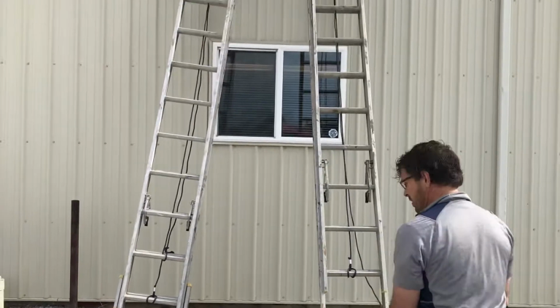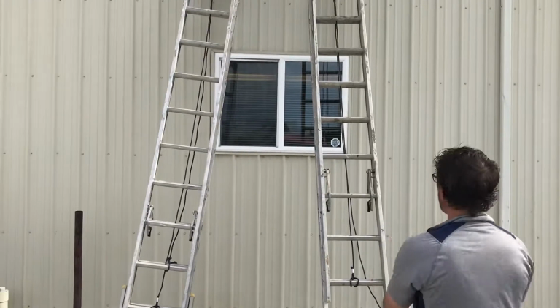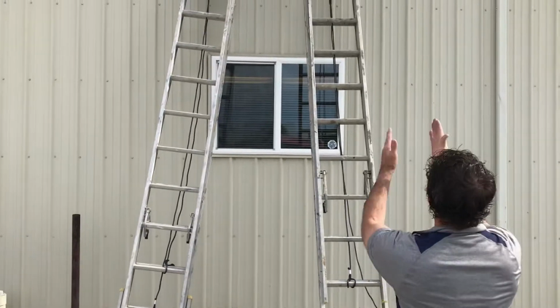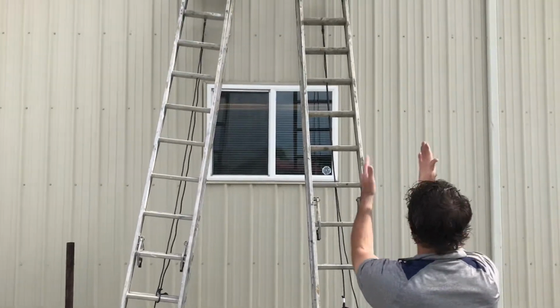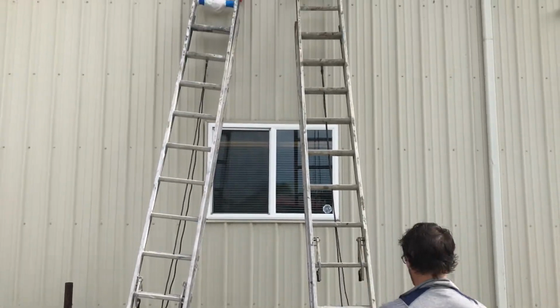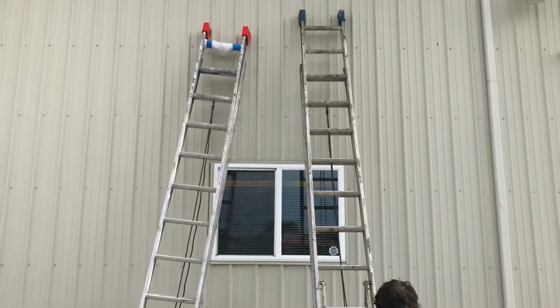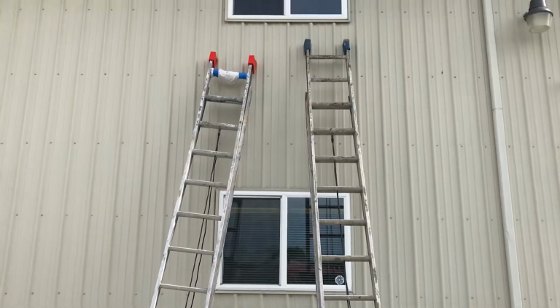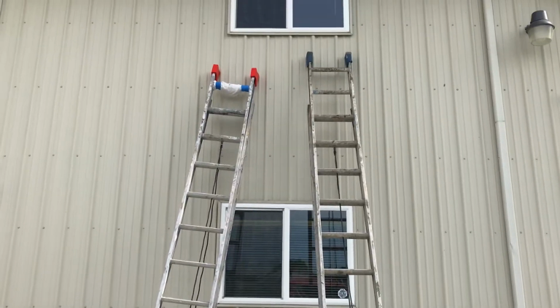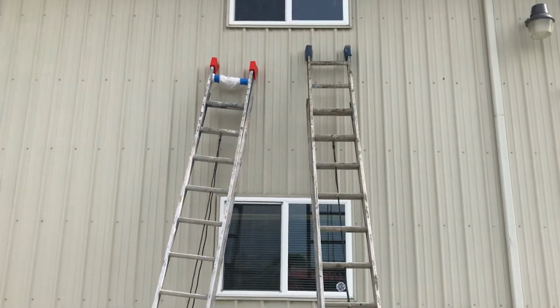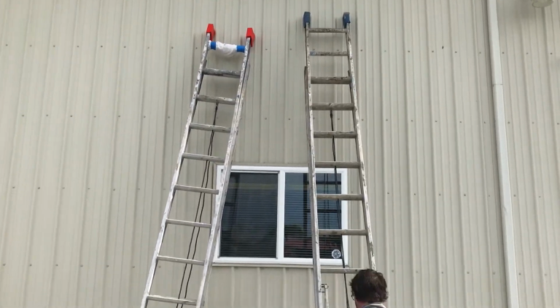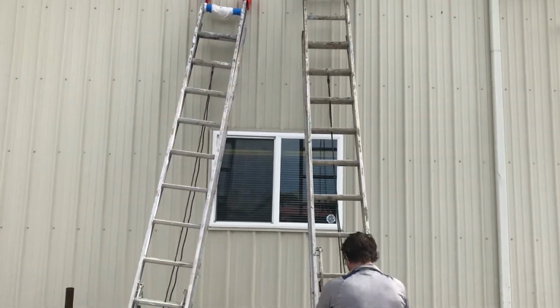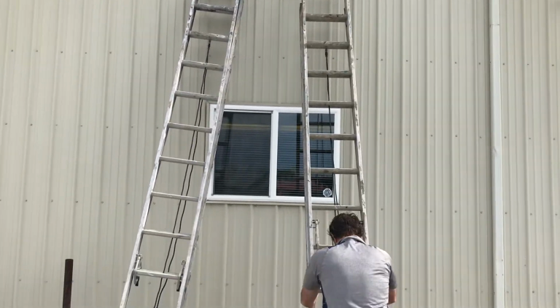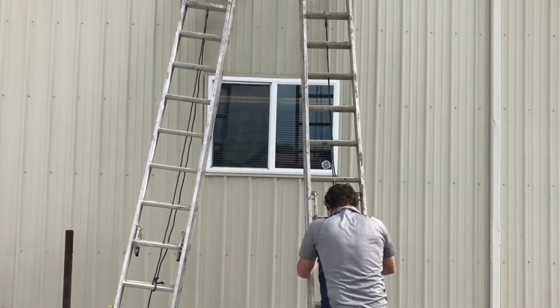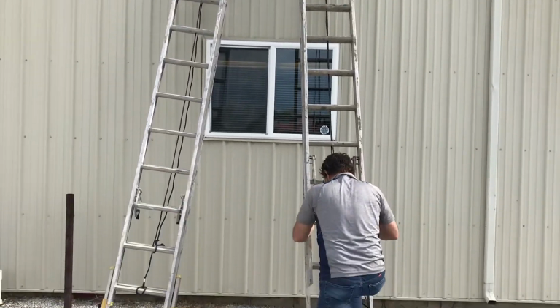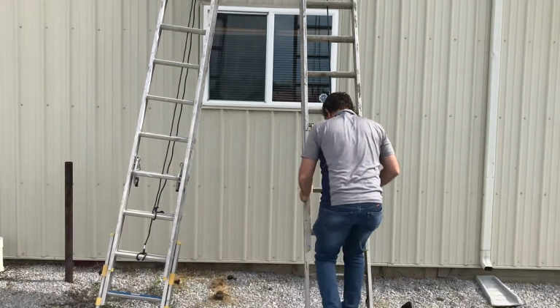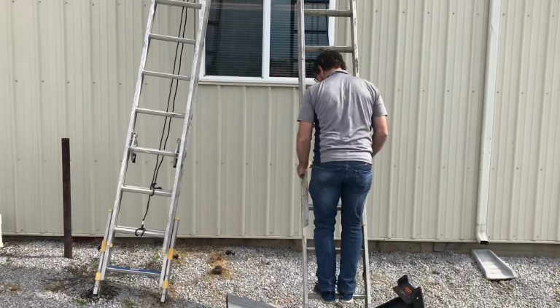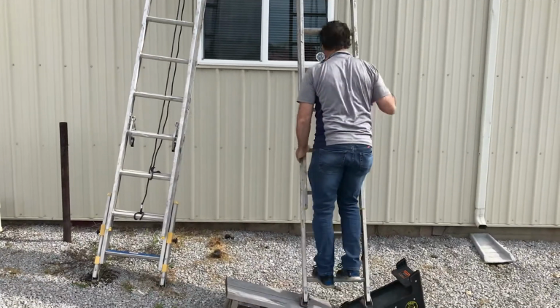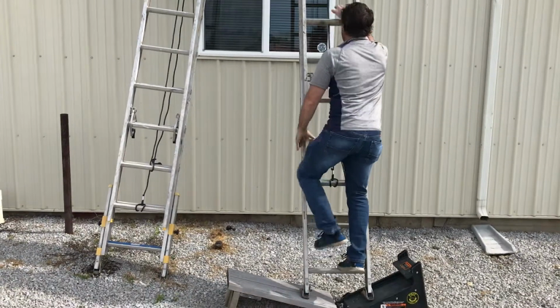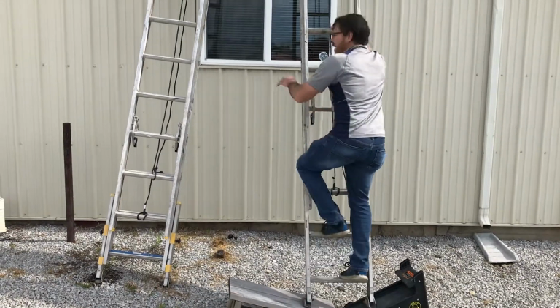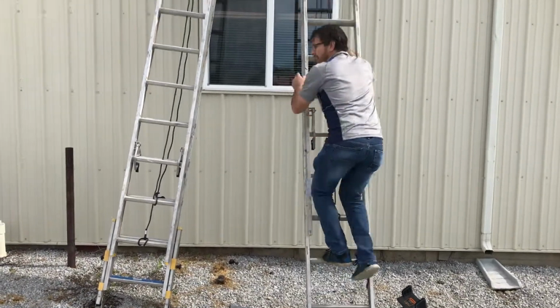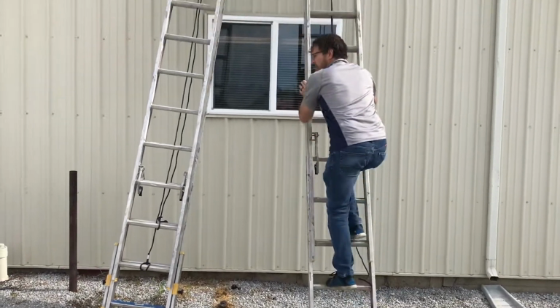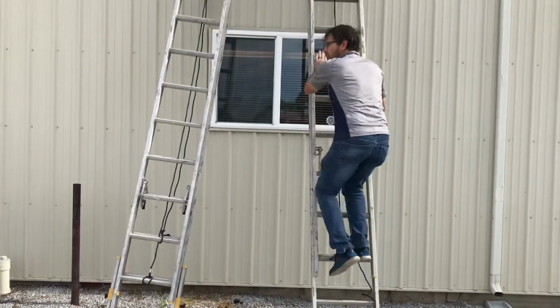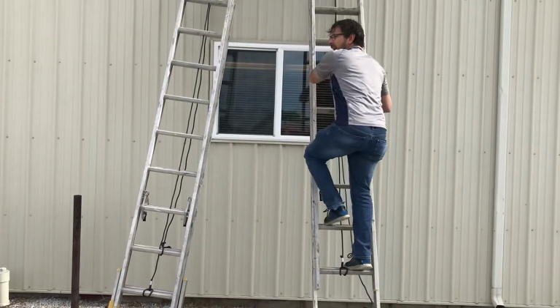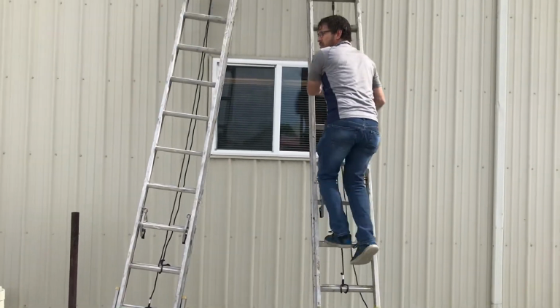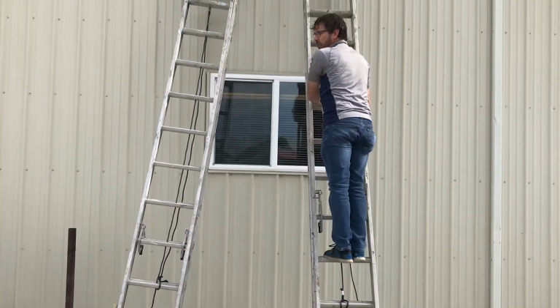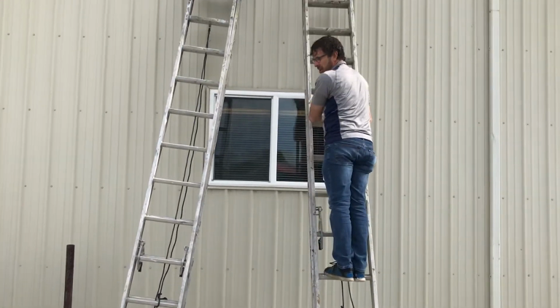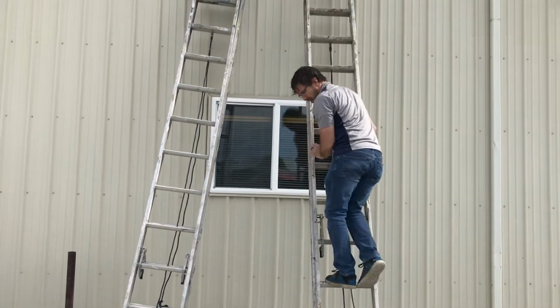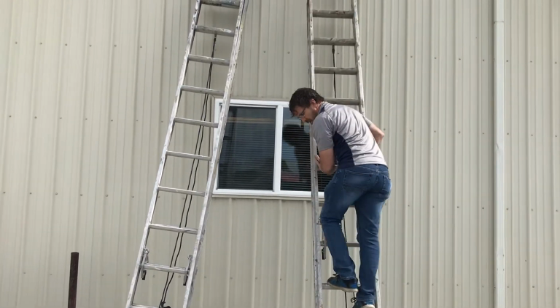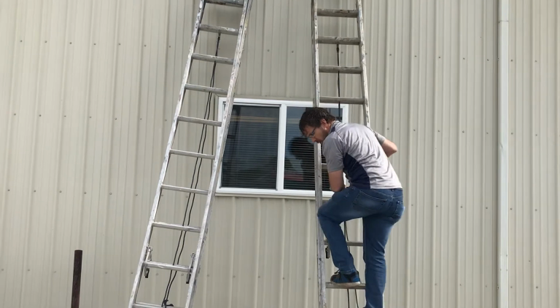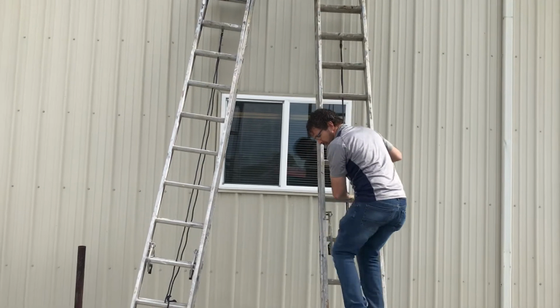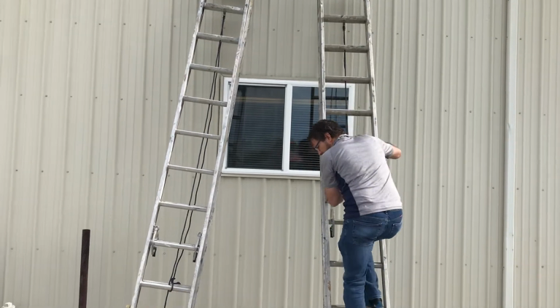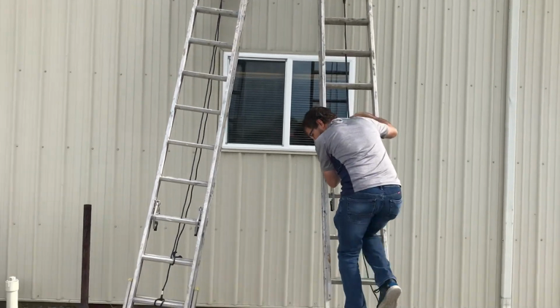Stand back, look at it. If it looks straight, make sure I don't have any movement, and double check it. I can now go up that ladder safely when I have an uneven slope.